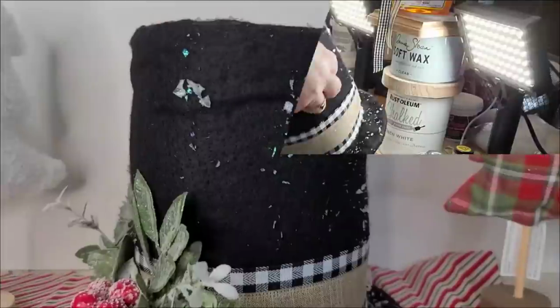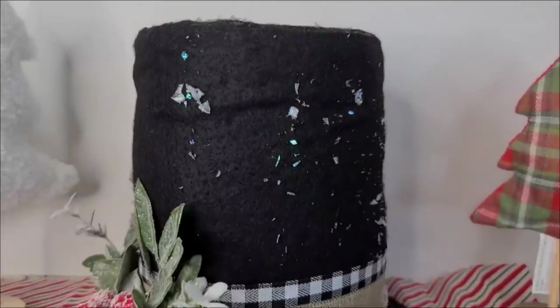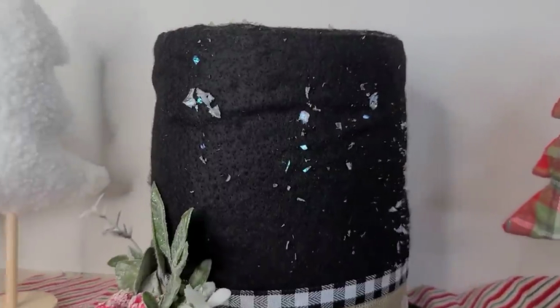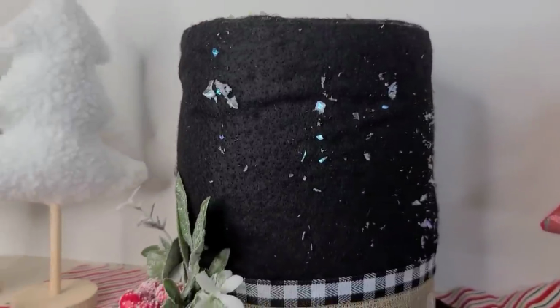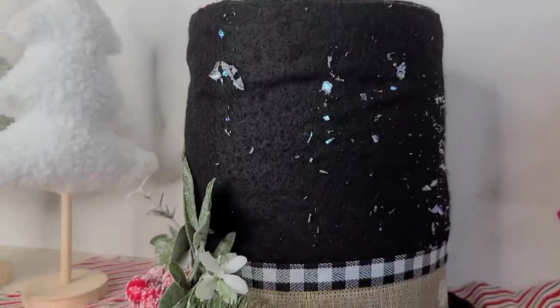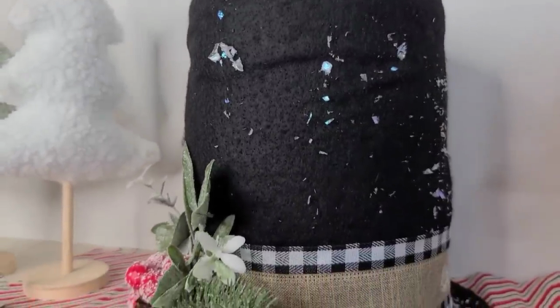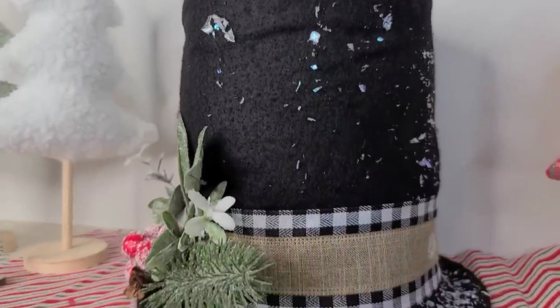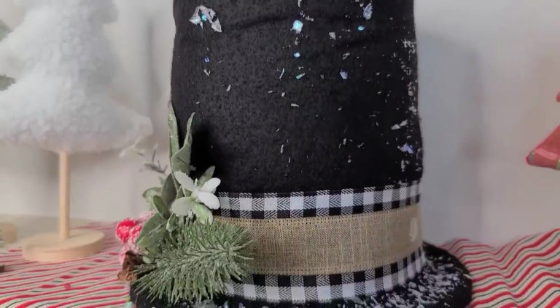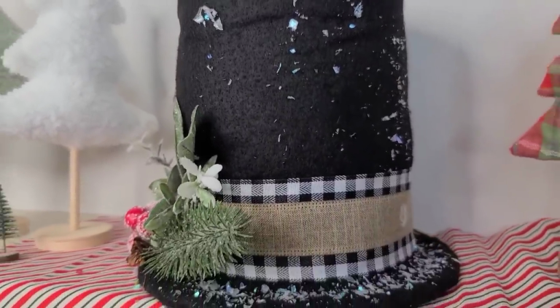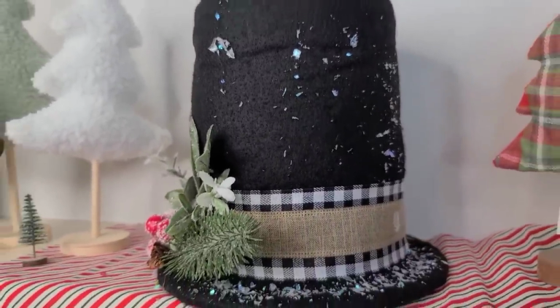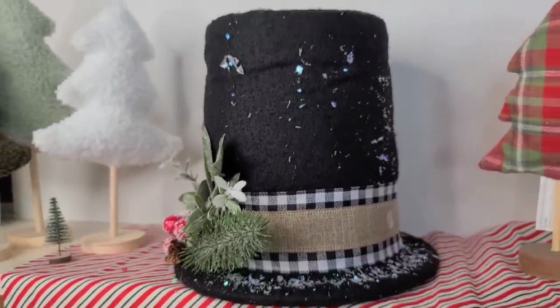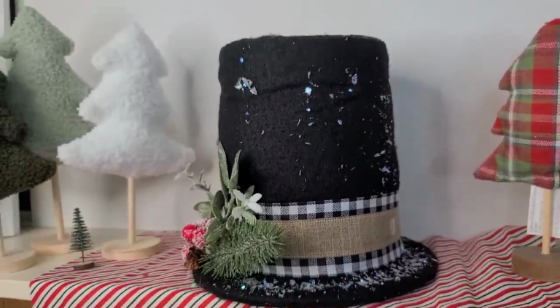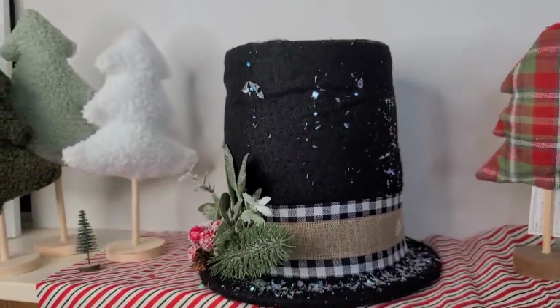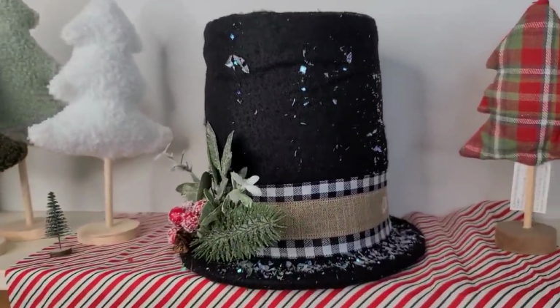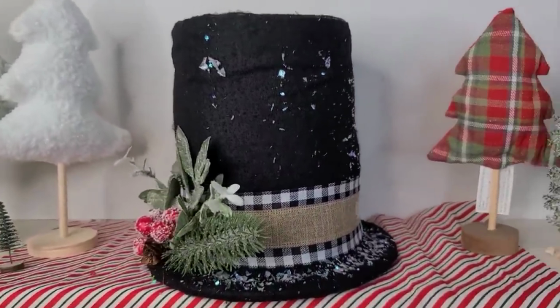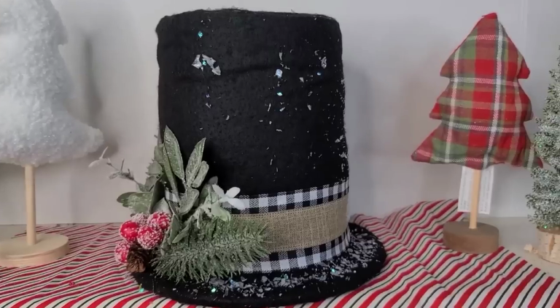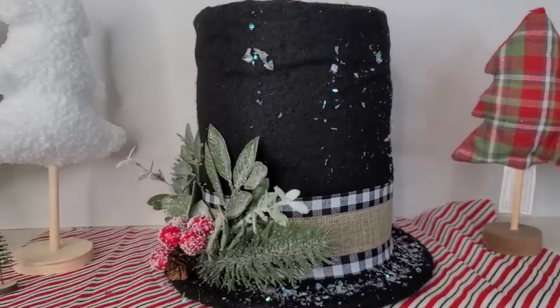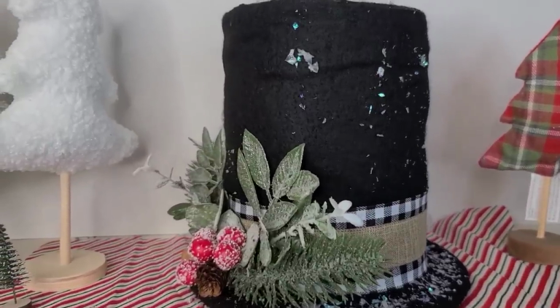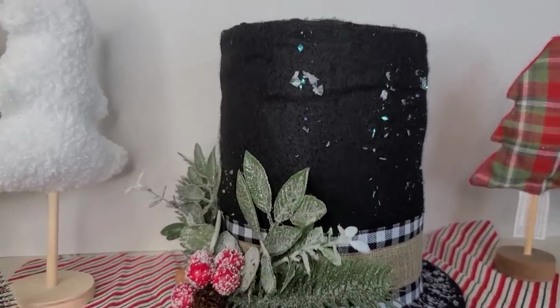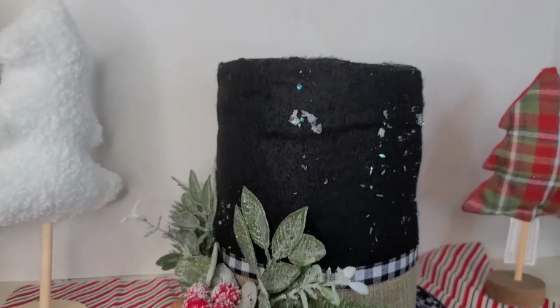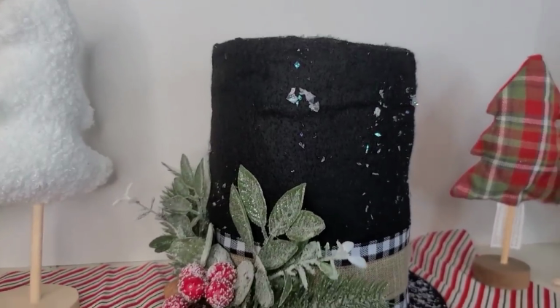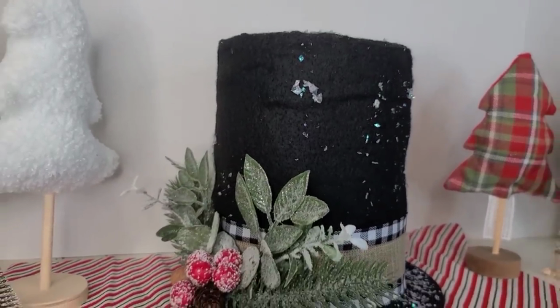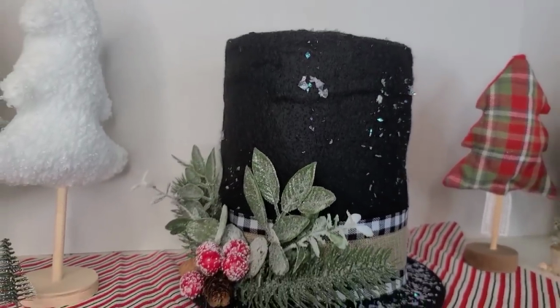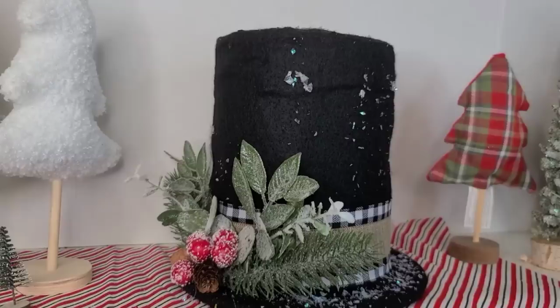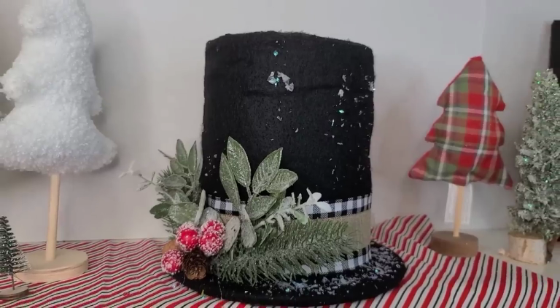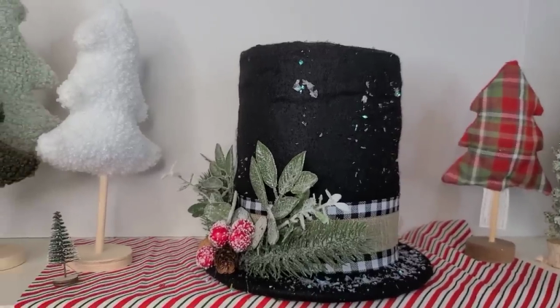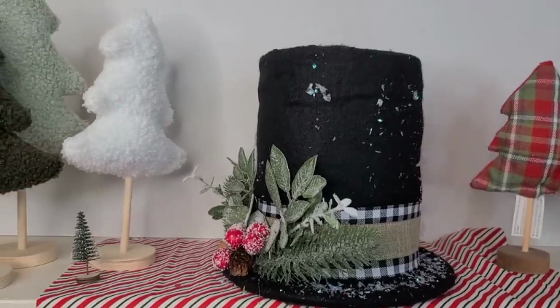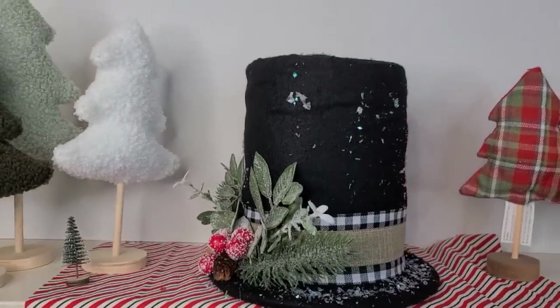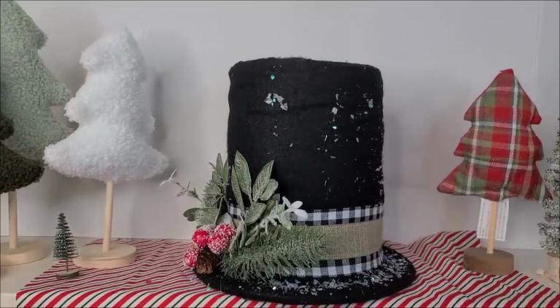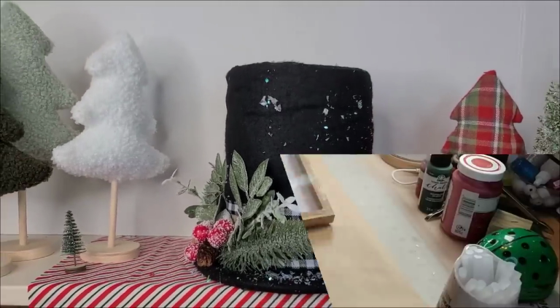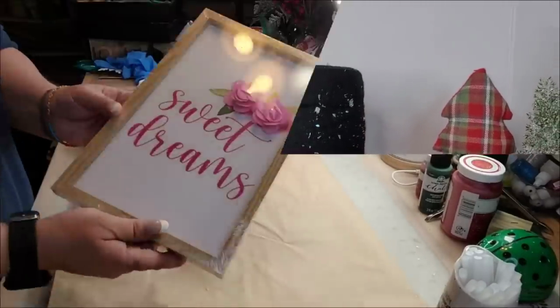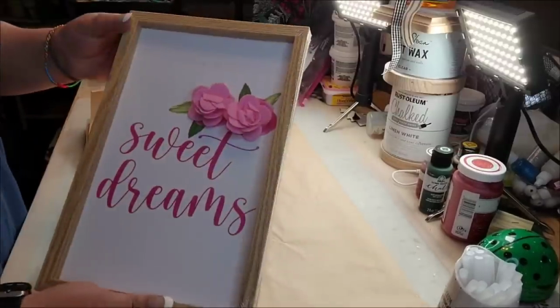Here it is — I think this is so pretty. I'm gonna put it on top of my tree, and if I remember I'll take a picture and show y'all. We made a tree topper!